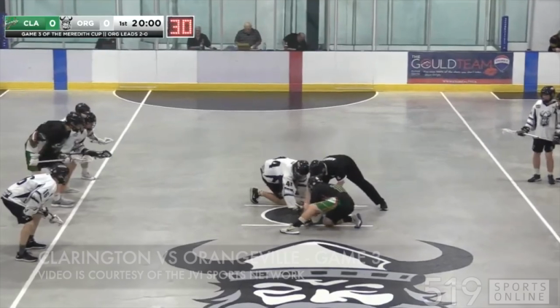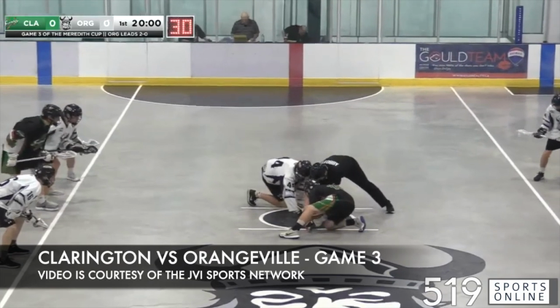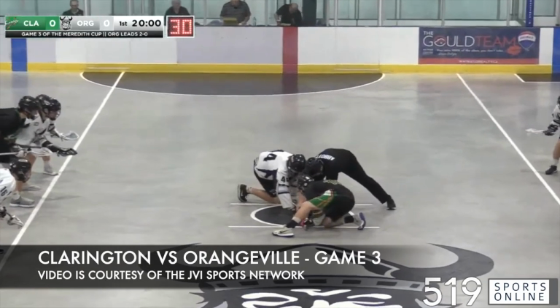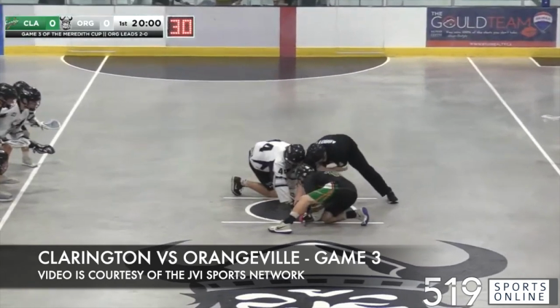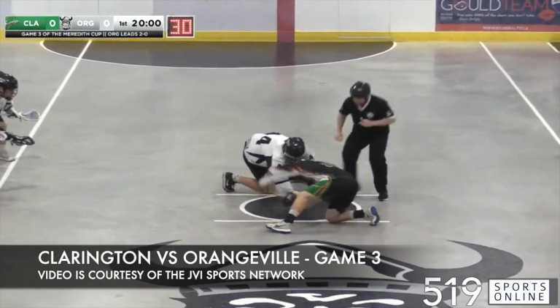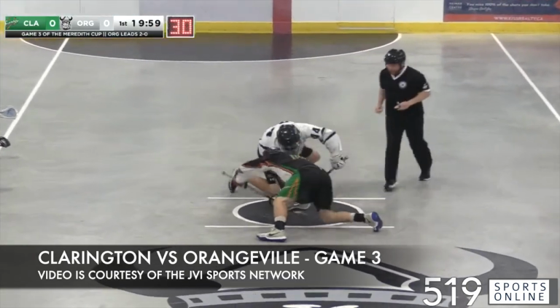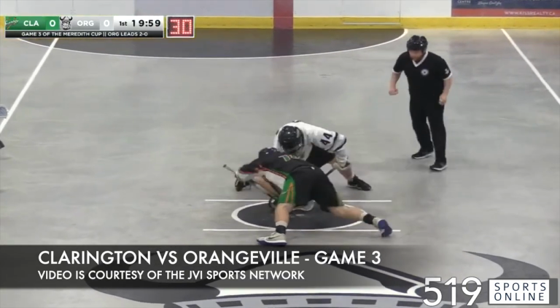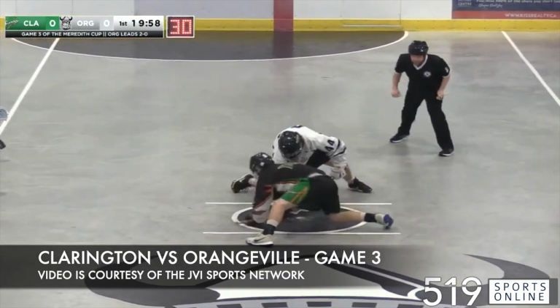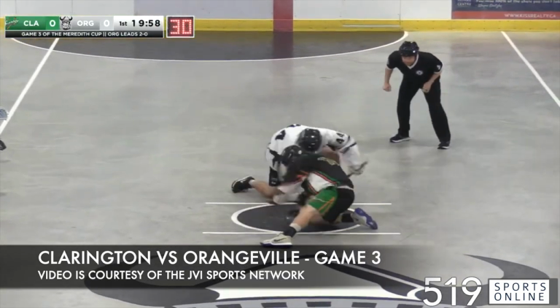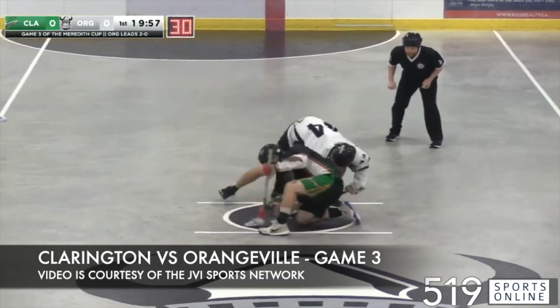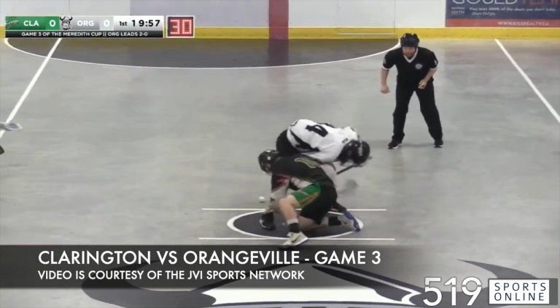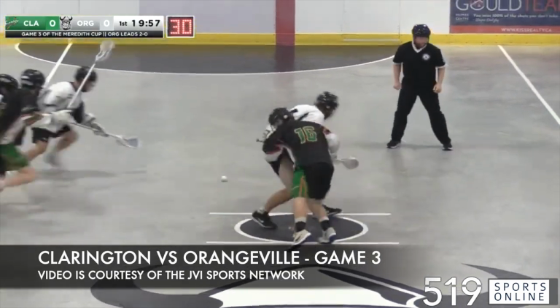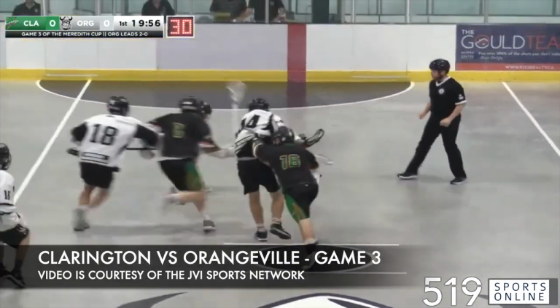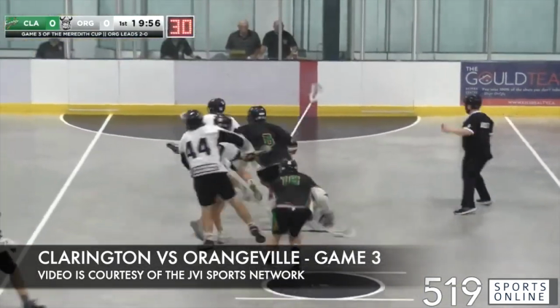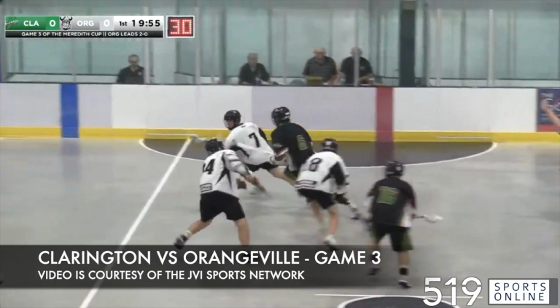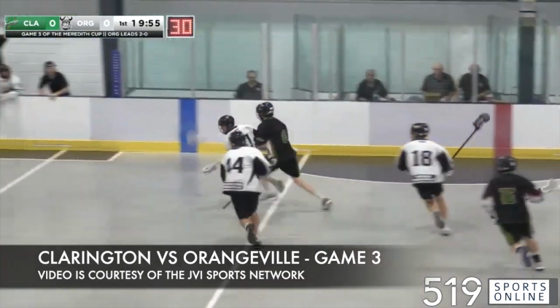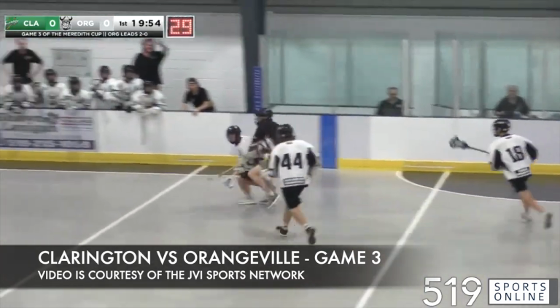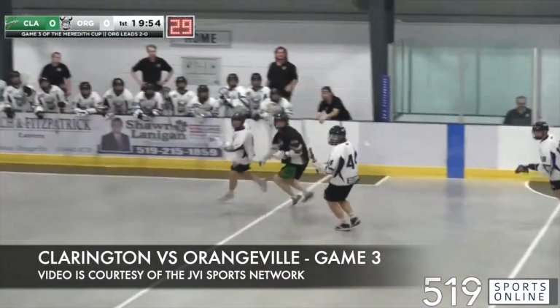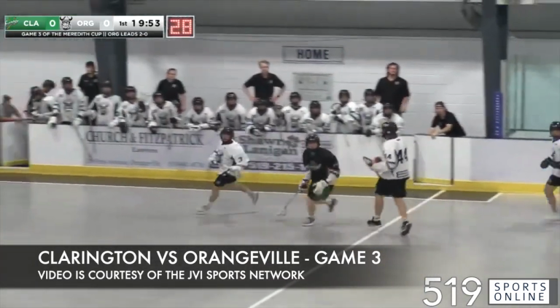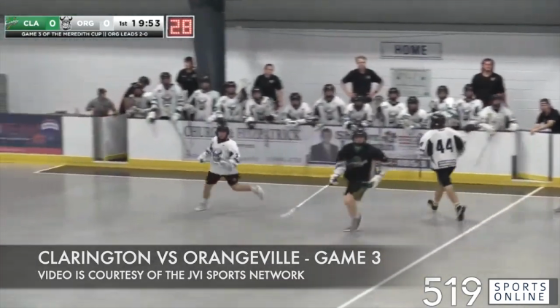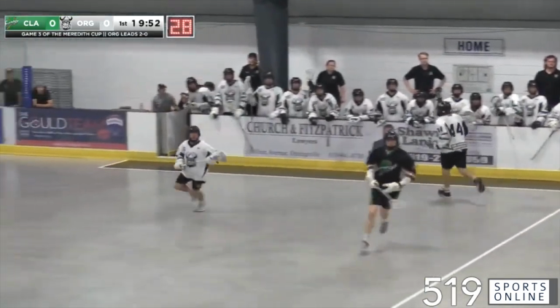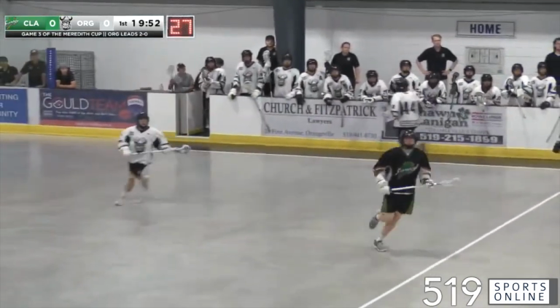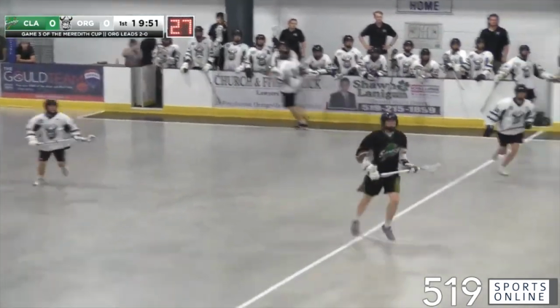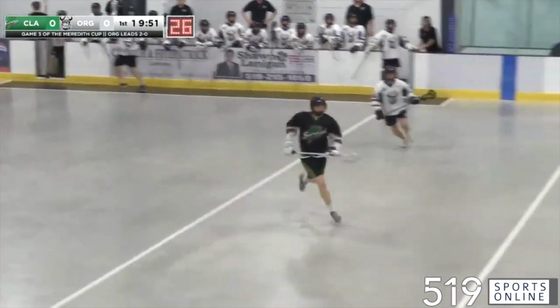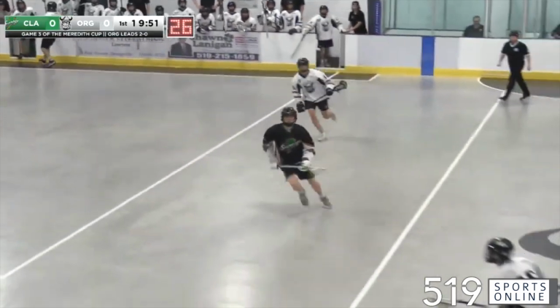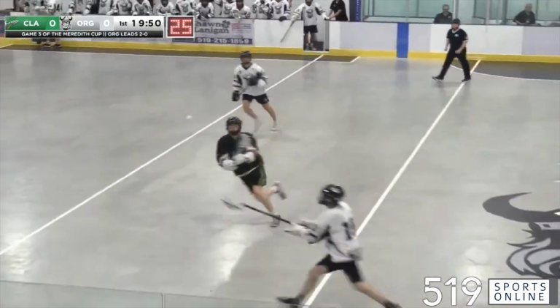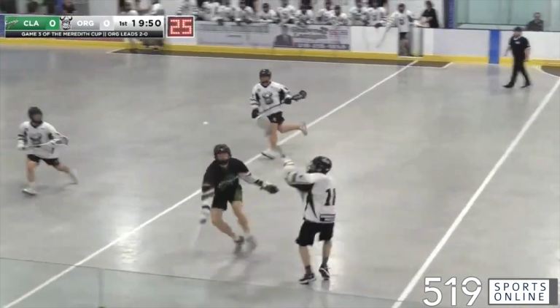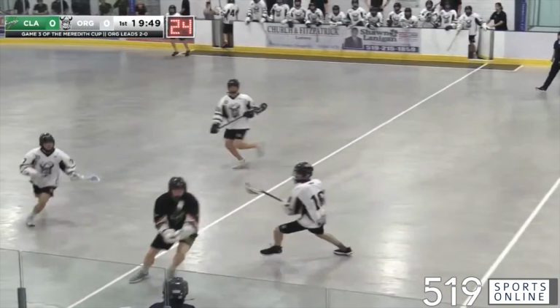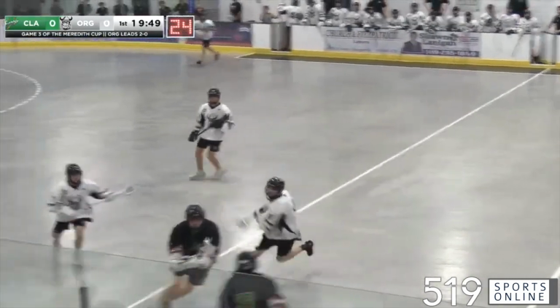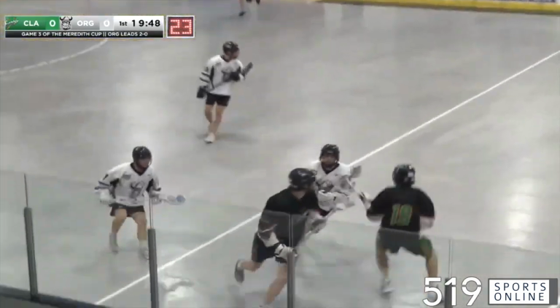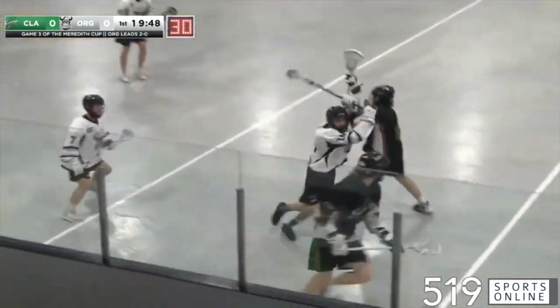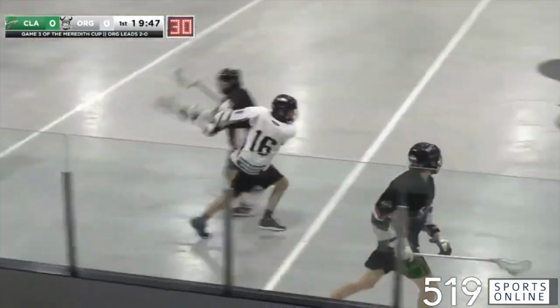No changes in net. Gavin Williamson will go for Clarington, wearing their black jerseys going right to left in the opening period. Orangeville in their white with black numbers going left to right, working away from Andrew Wilson.